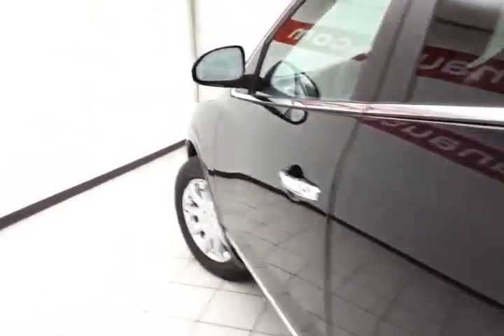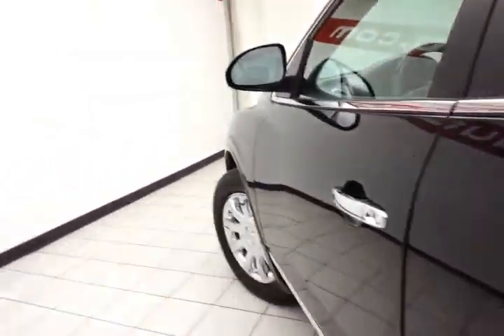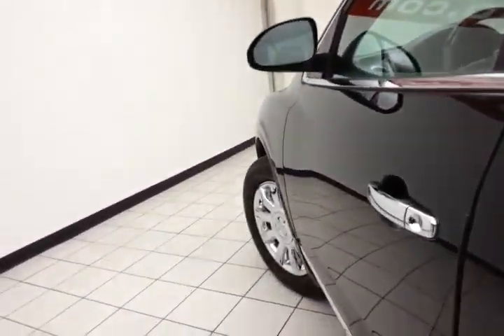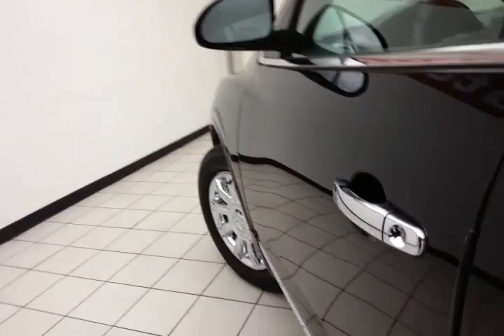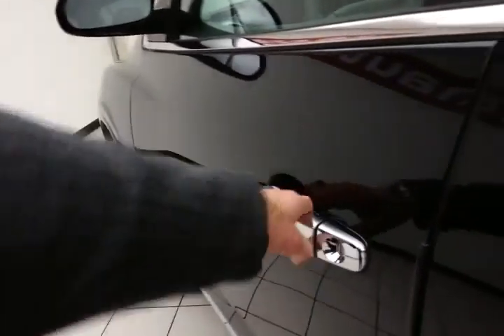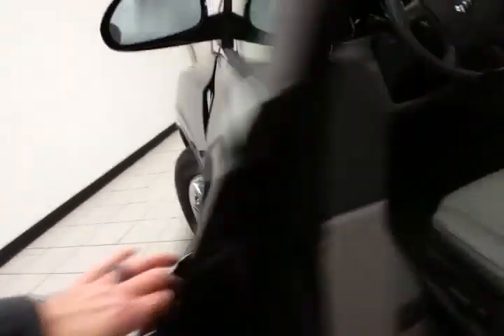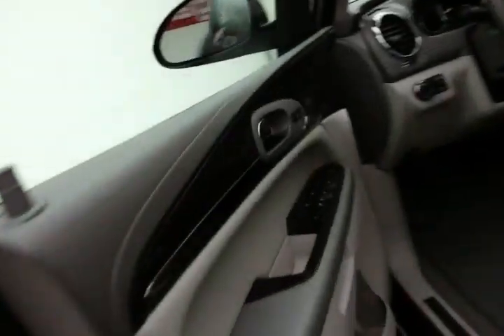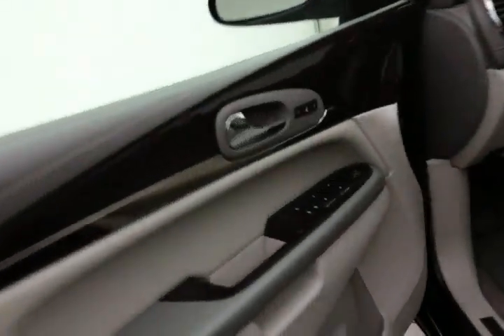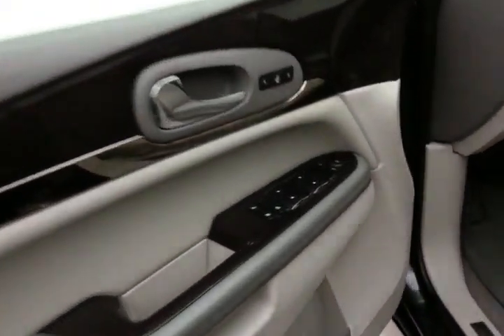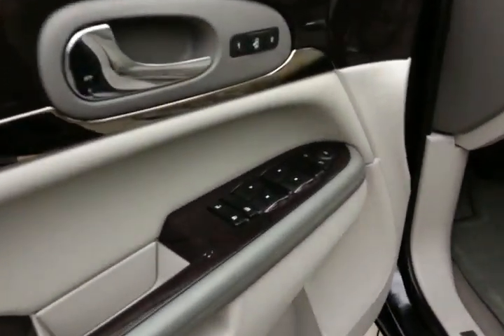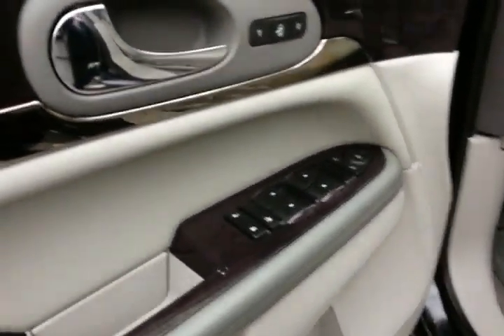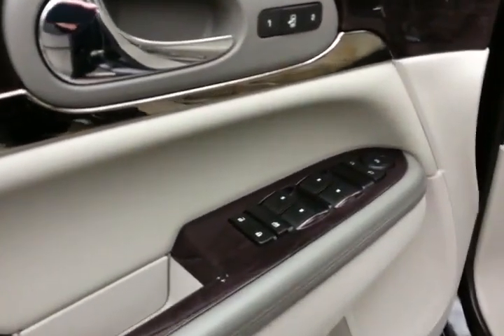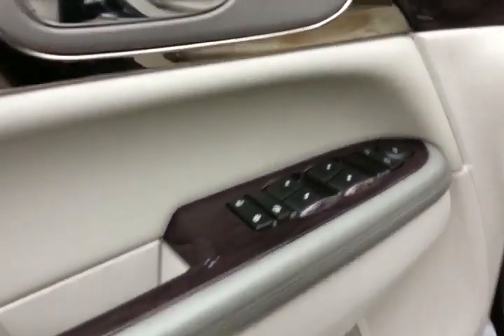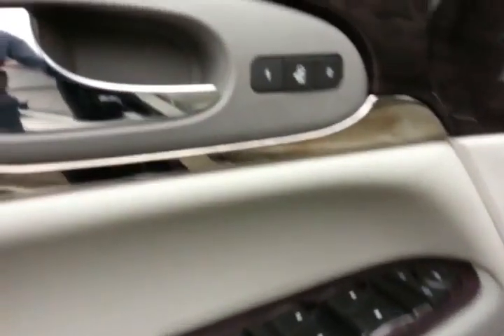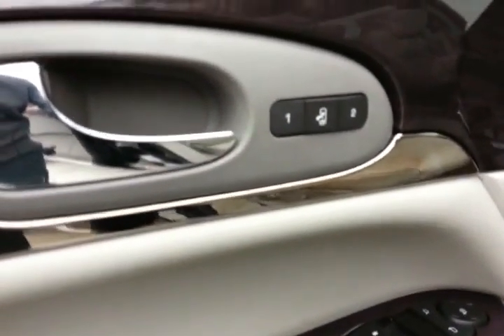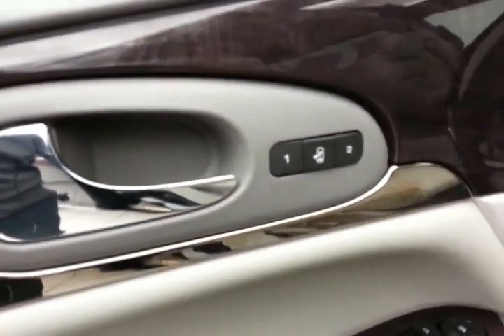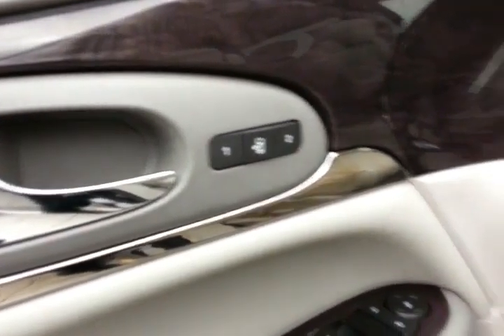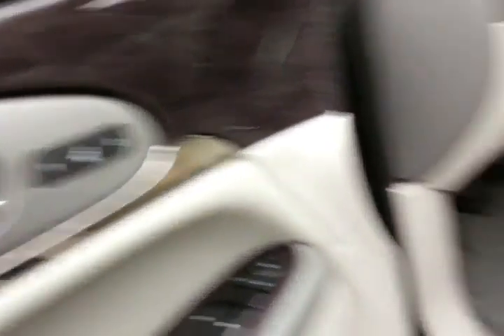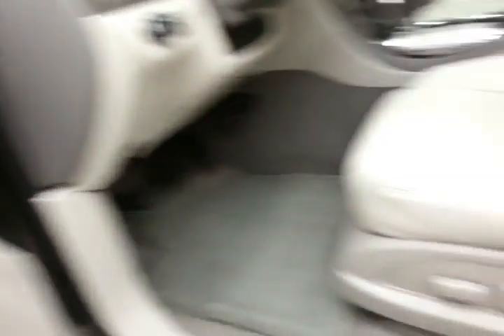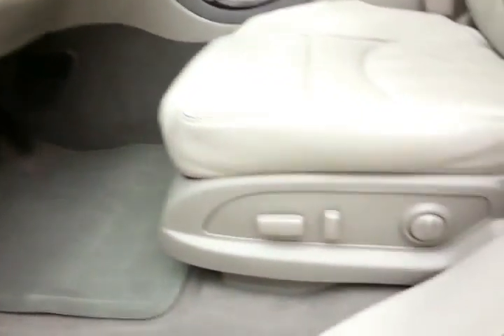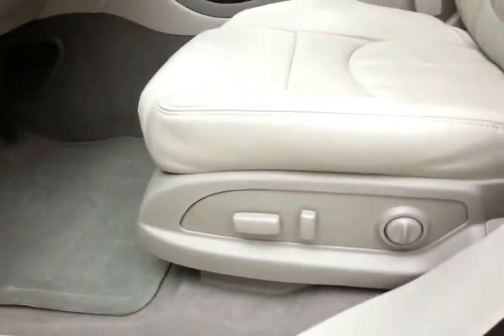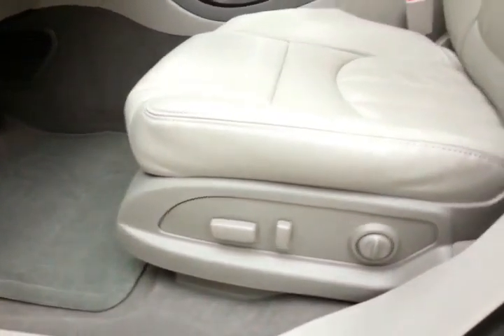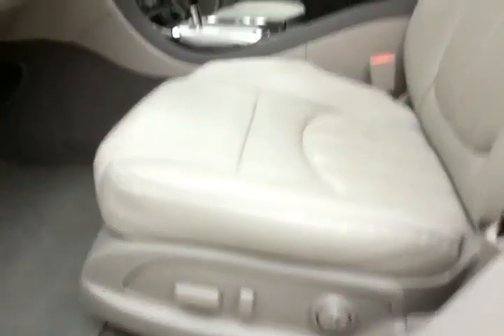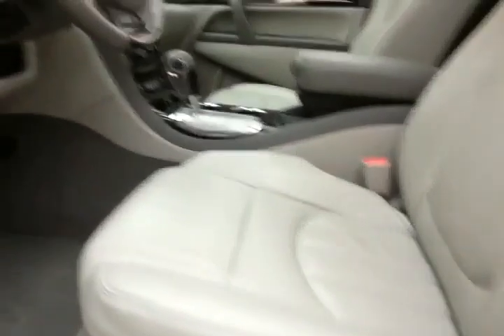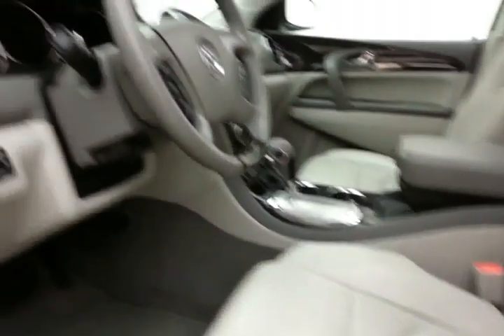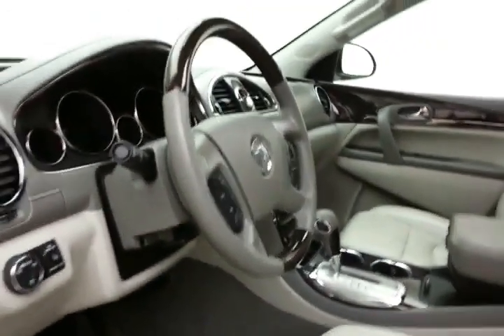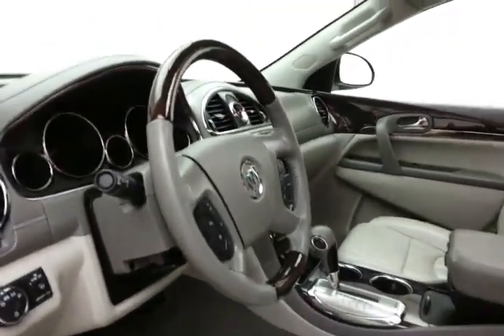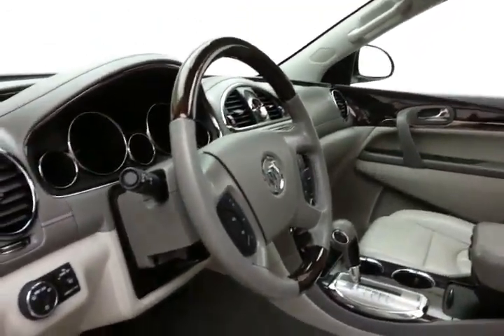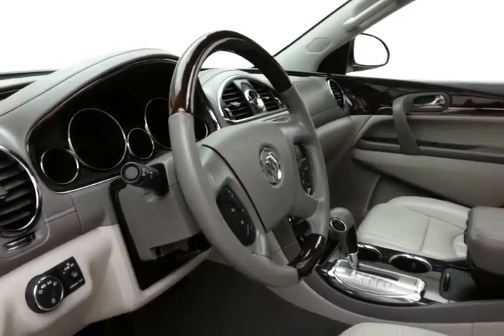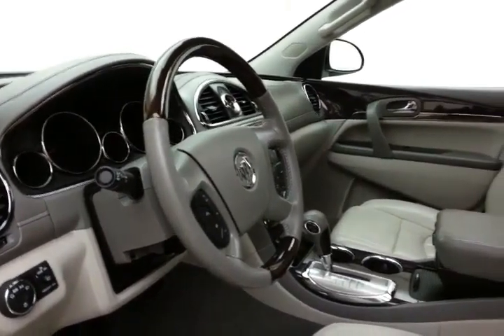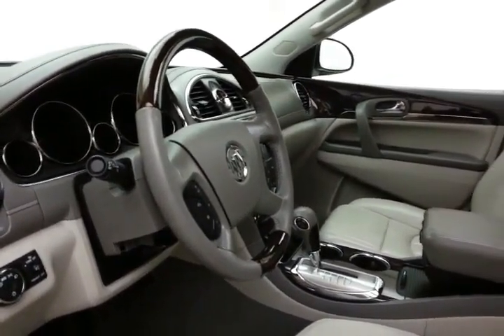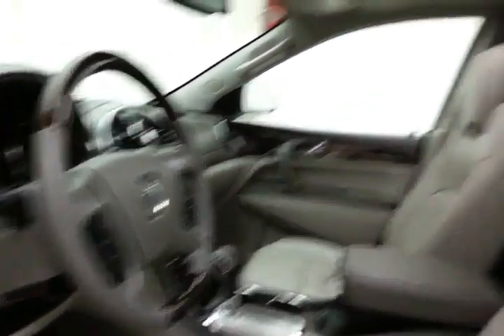This Leather Group has keyless entry with remote start, power windows, locks, mirrors, and memory settings for two drivers, plus a power seat along with a tilt and telescopic steering wheel to put you in that perfect driving position.